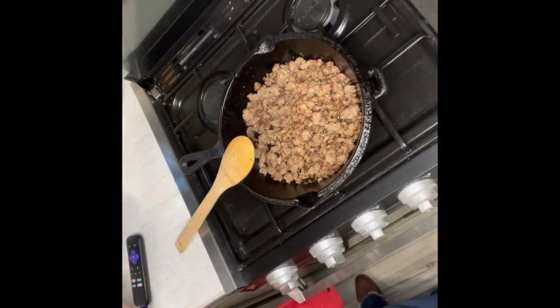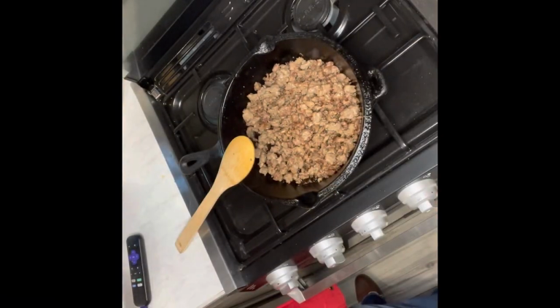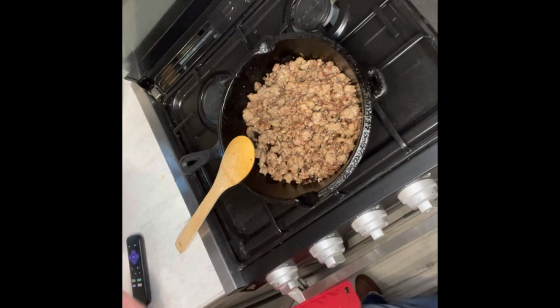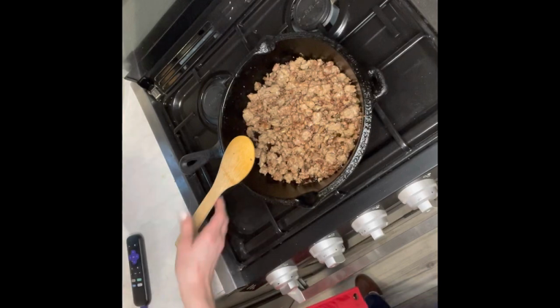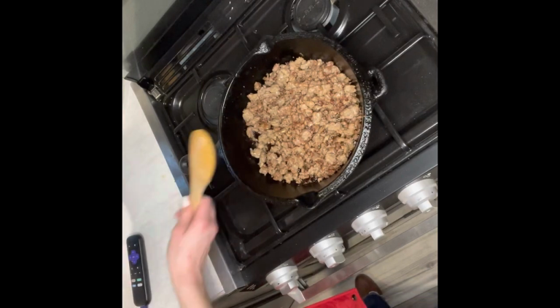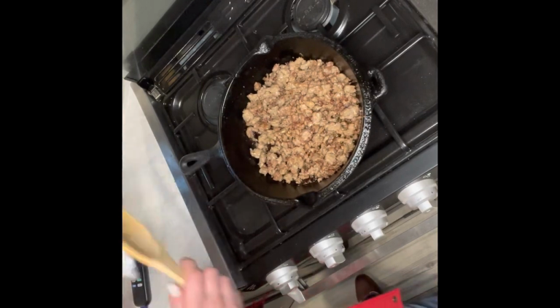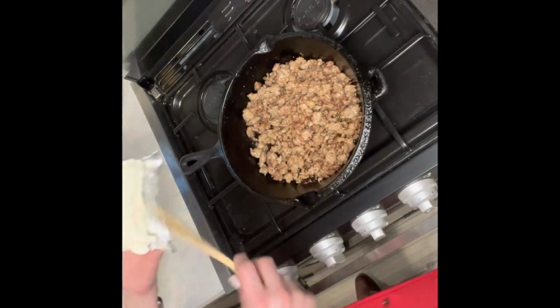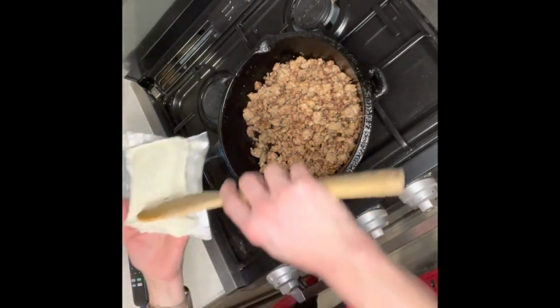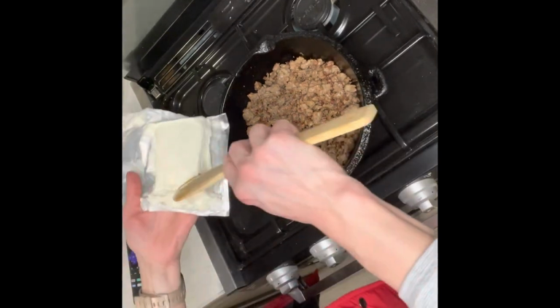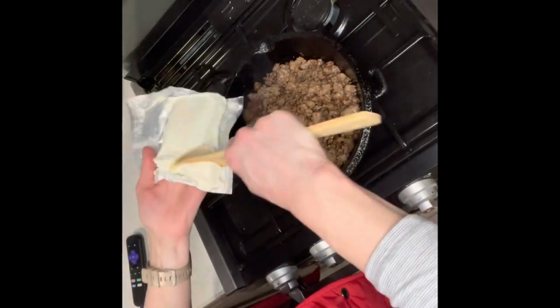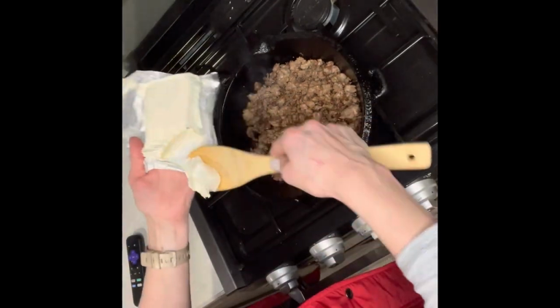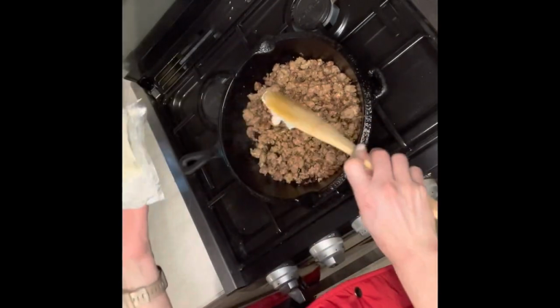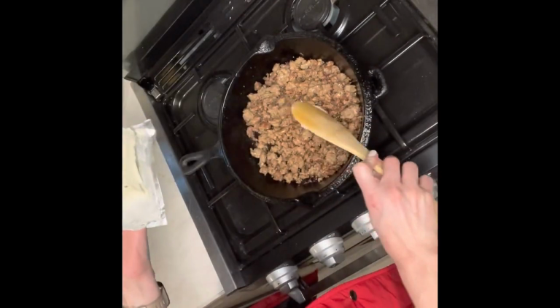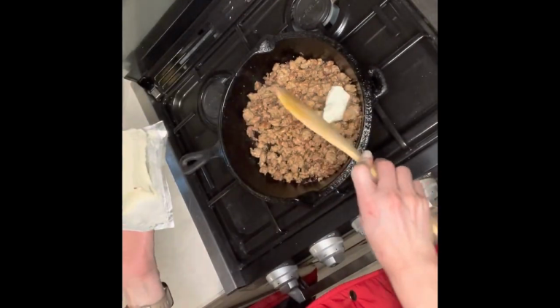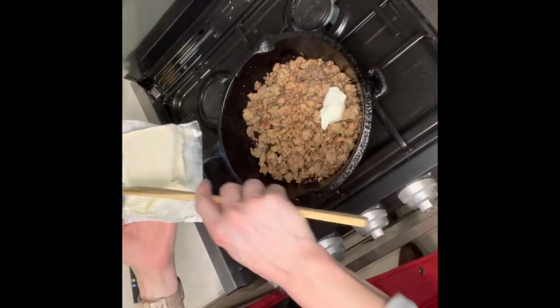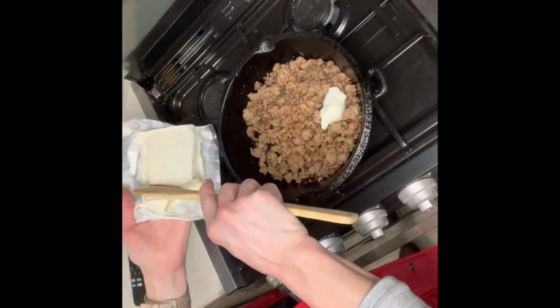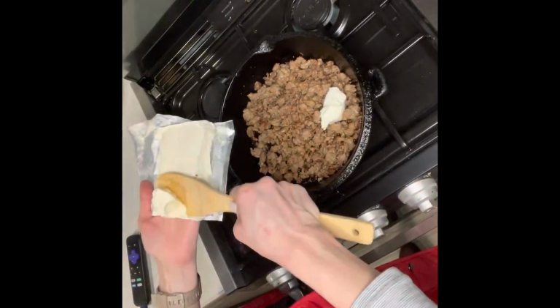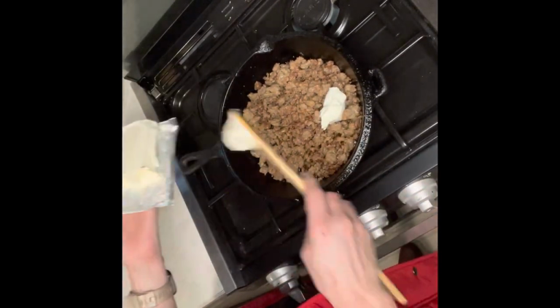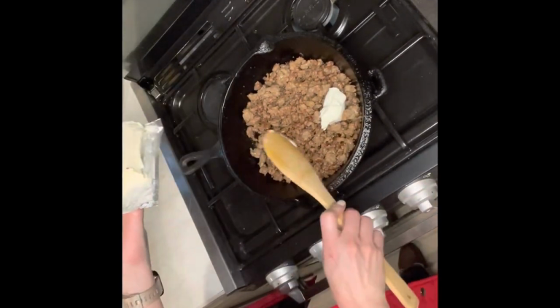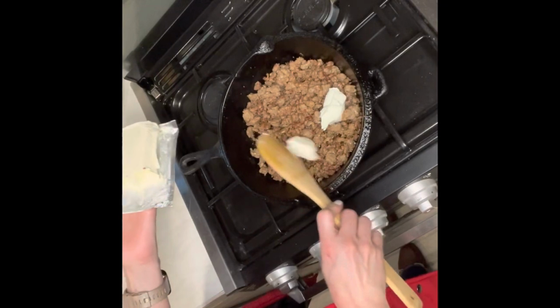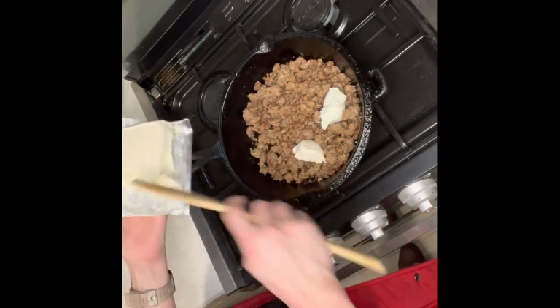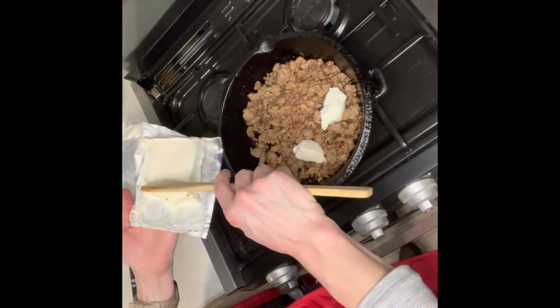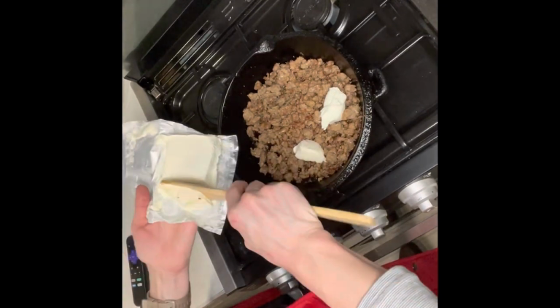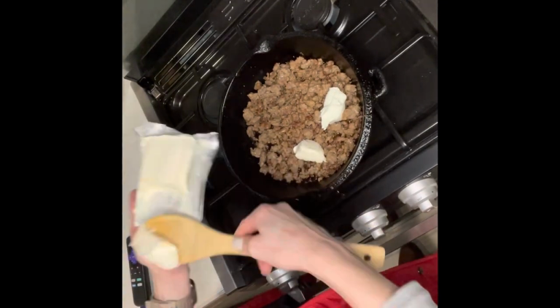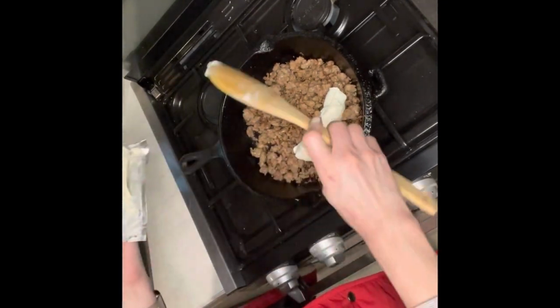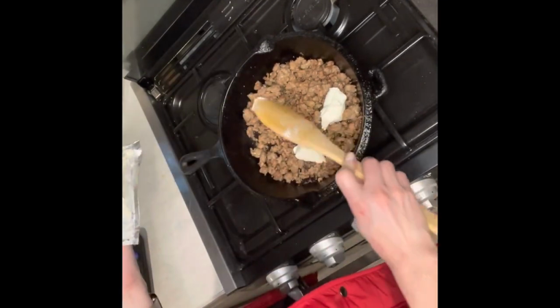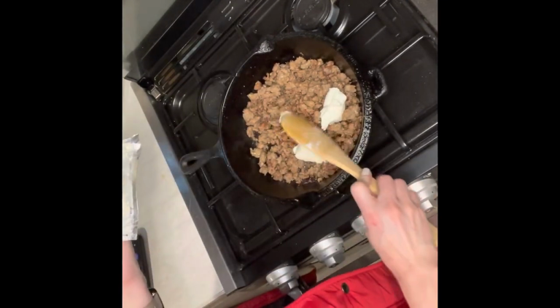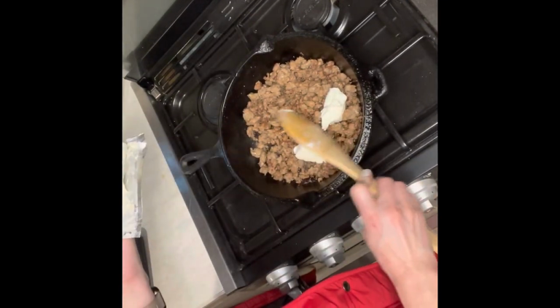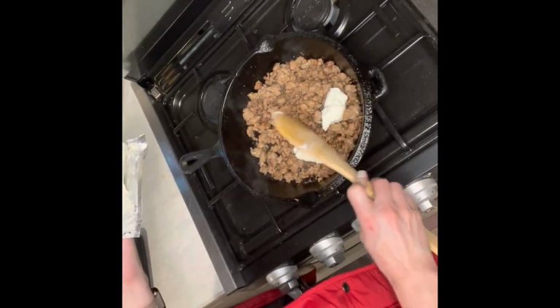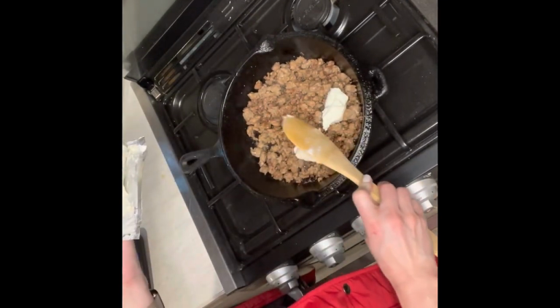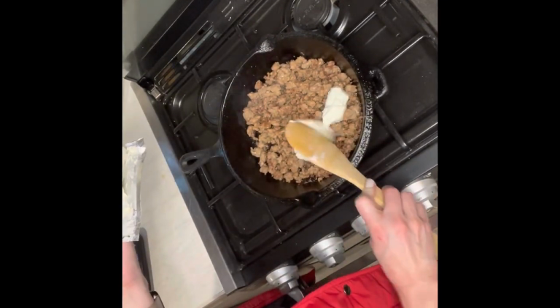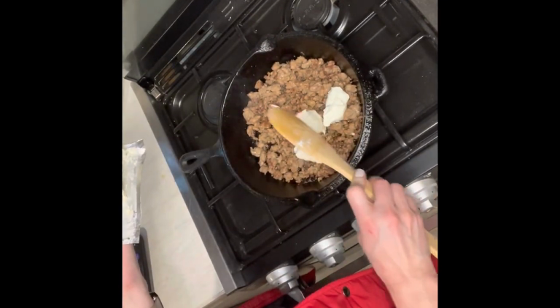Next you're going to add an eight ounce package of cream cheese and you need to mix it thoroughly before you start adding everything else. You want that cream cheese super duper soft.